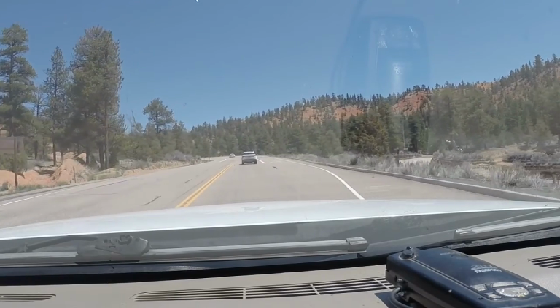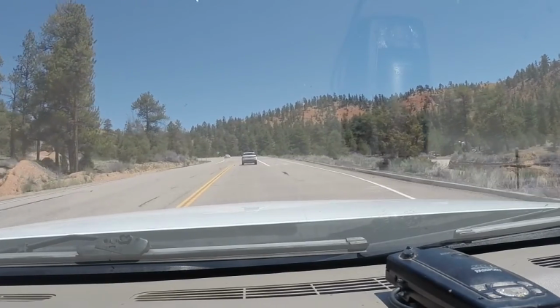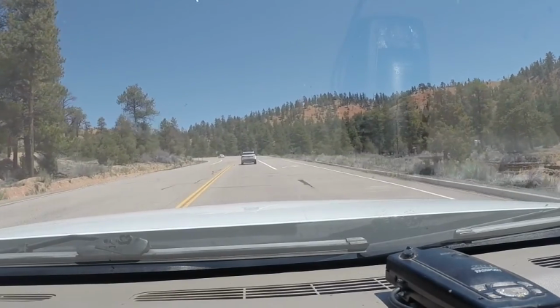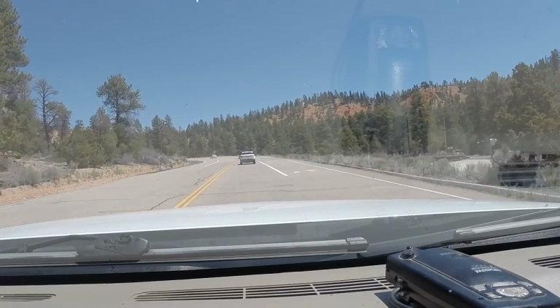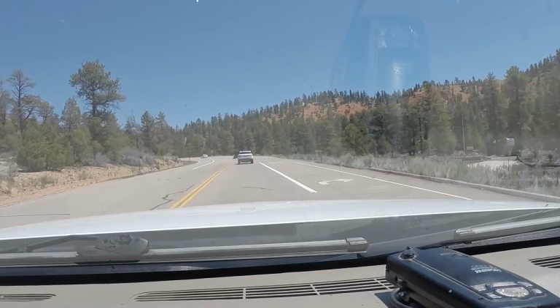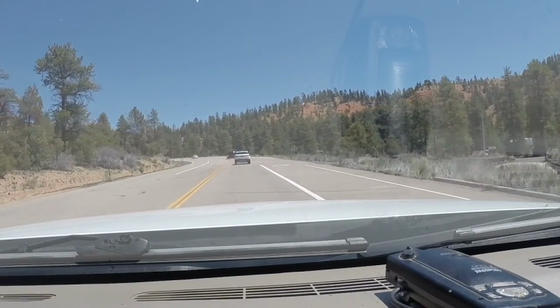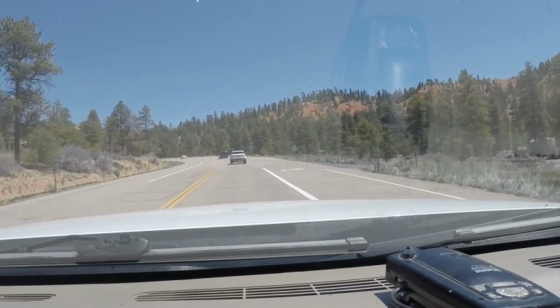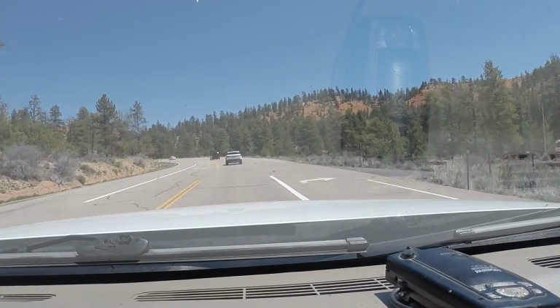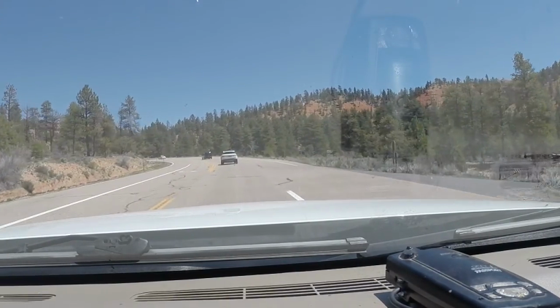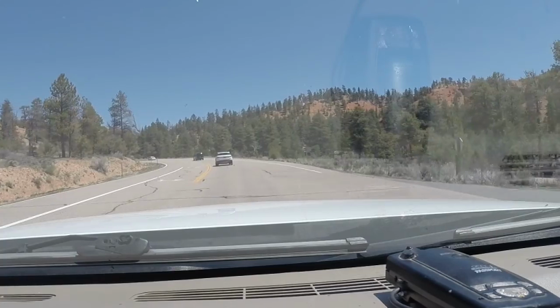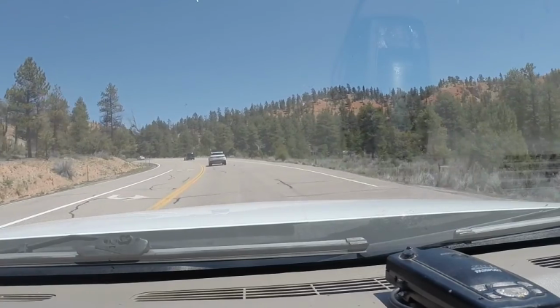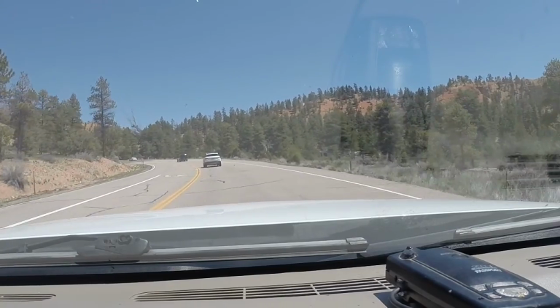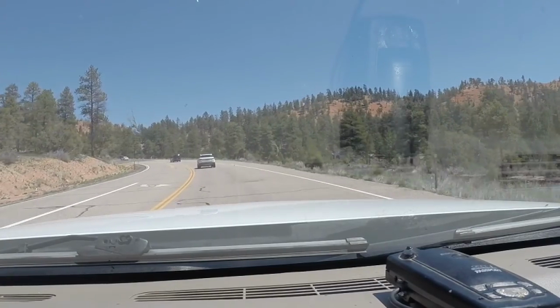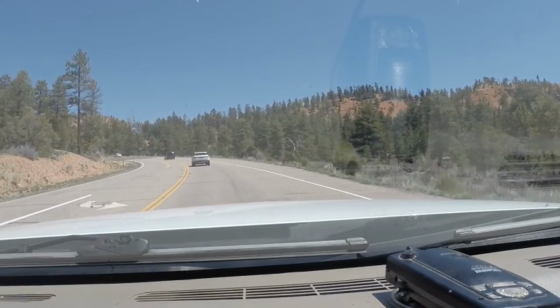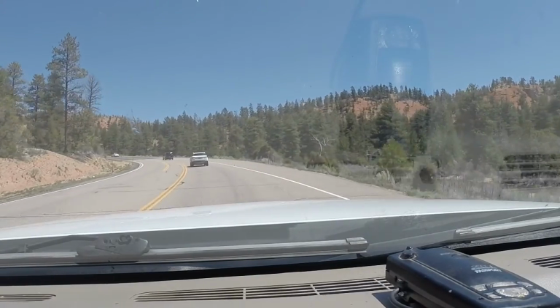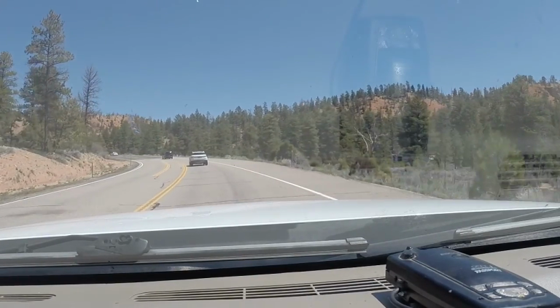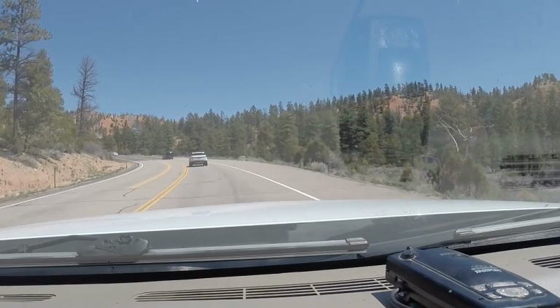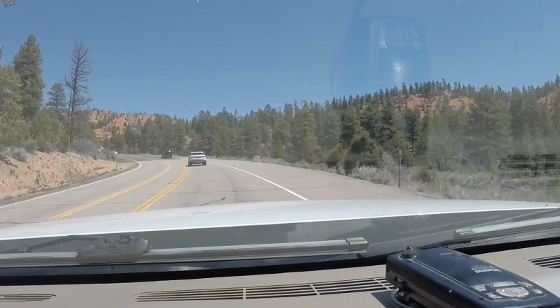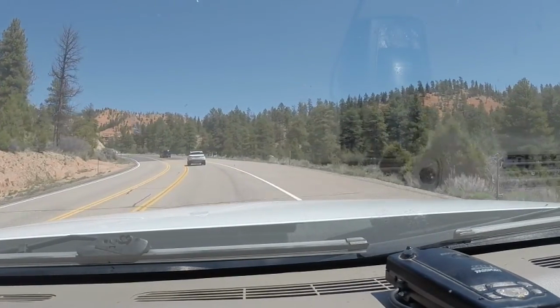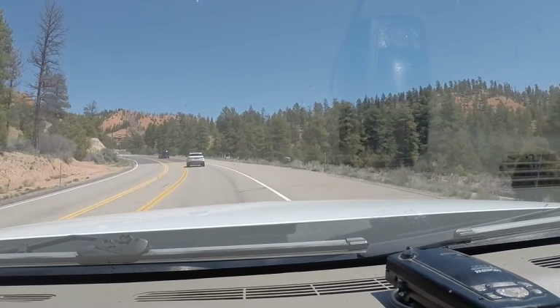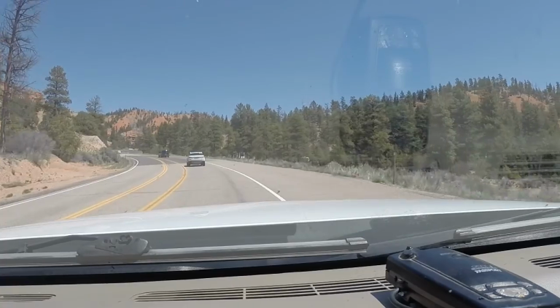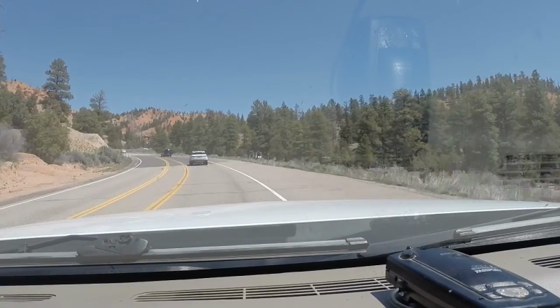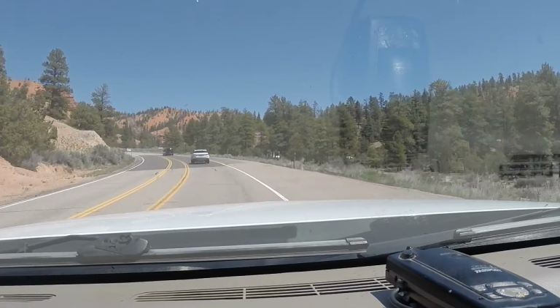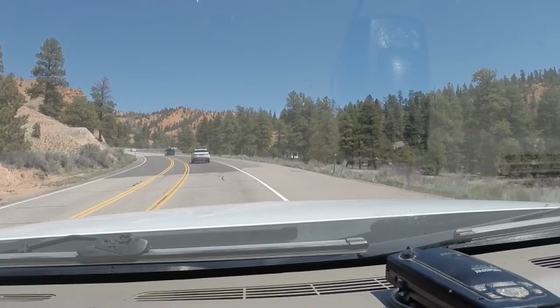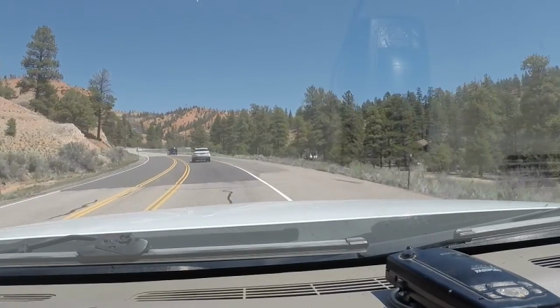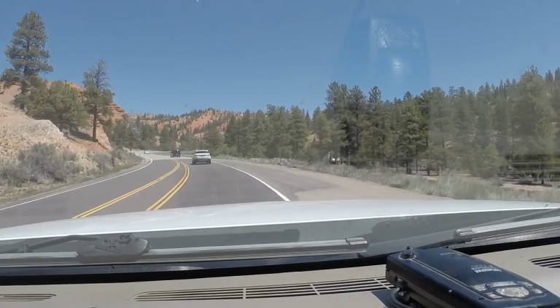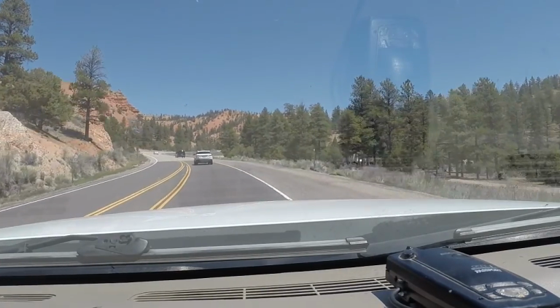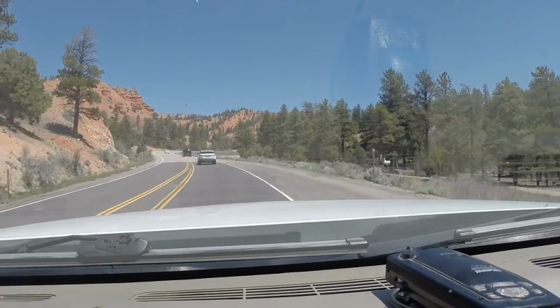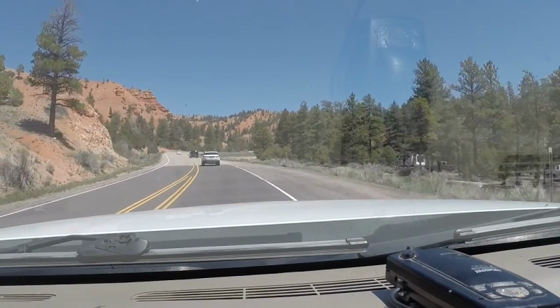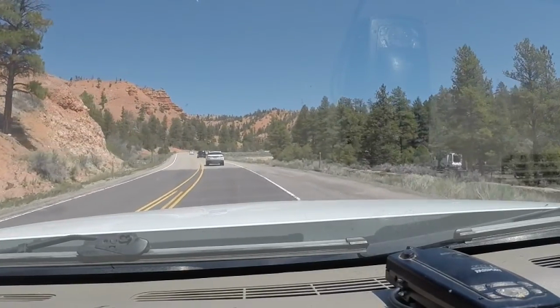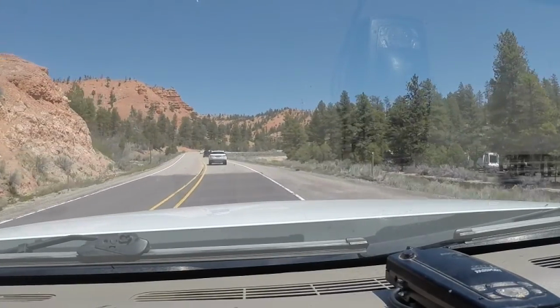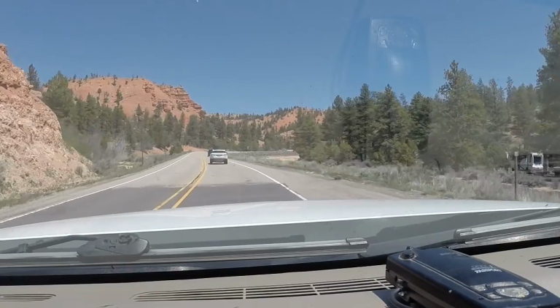There's a little state park to the right — it's a campground, Red Canyon Campground. So if you're looking for a campground to stay, there's one there. Look it up. That one is $15 a day.